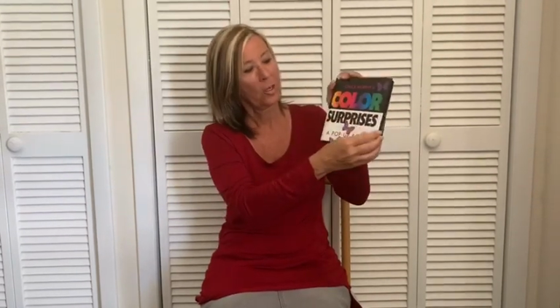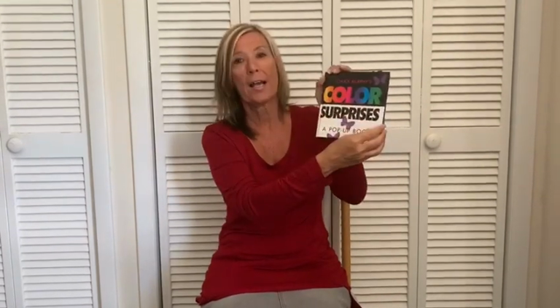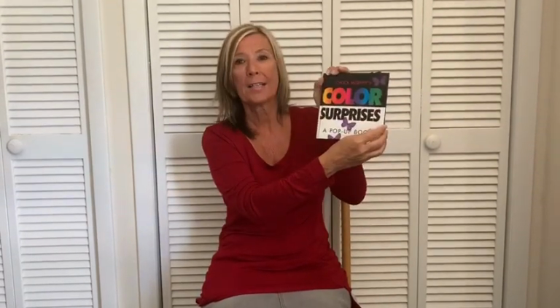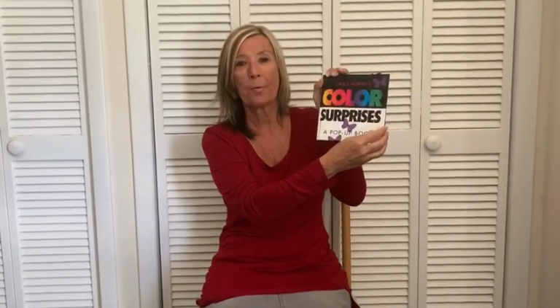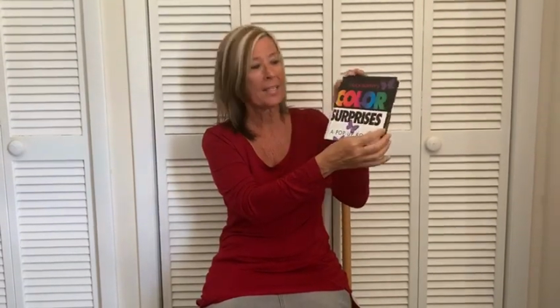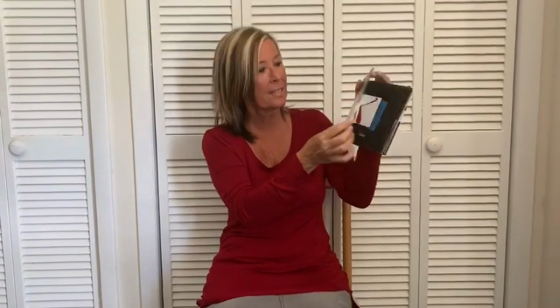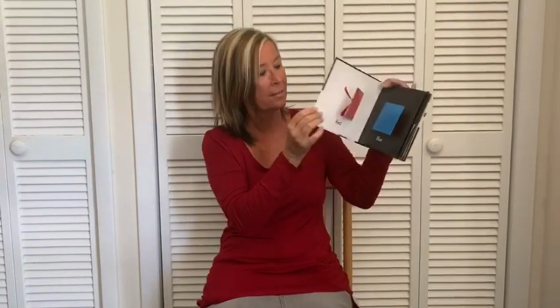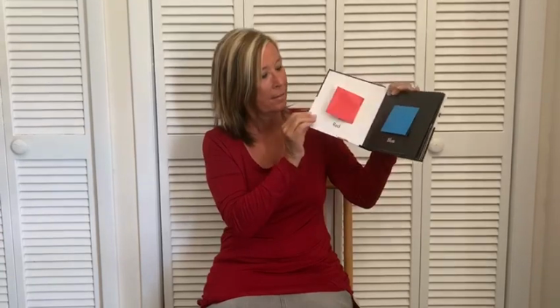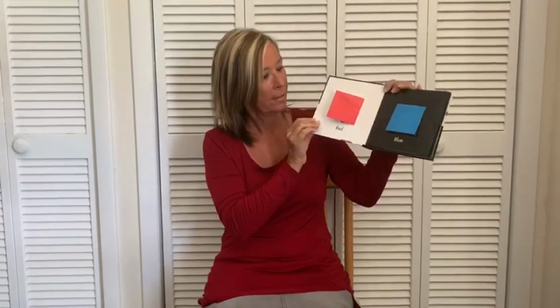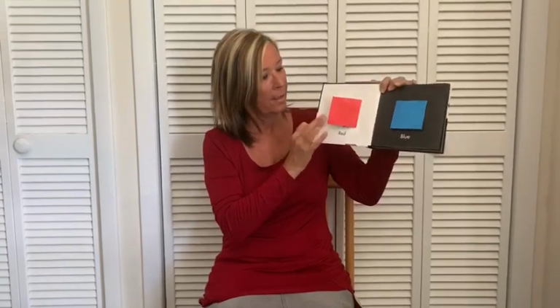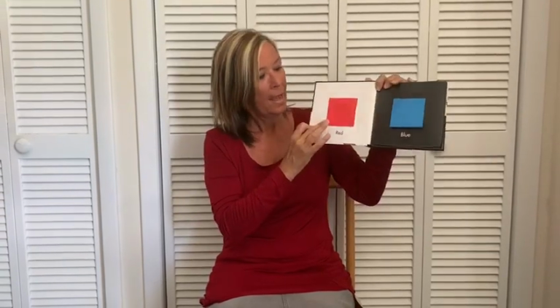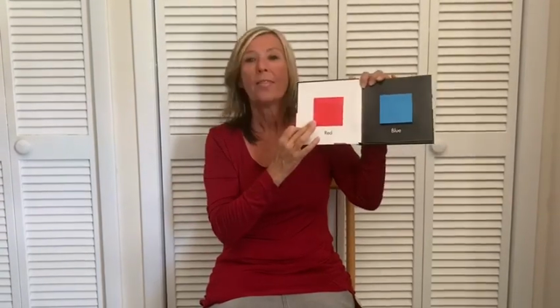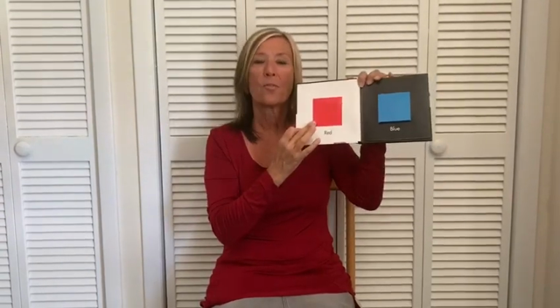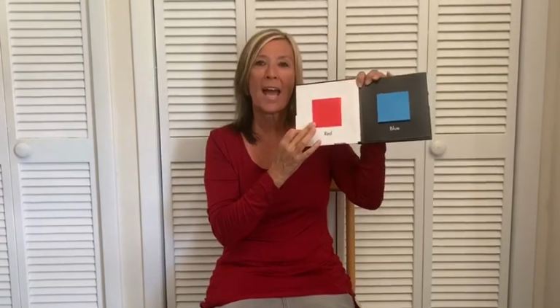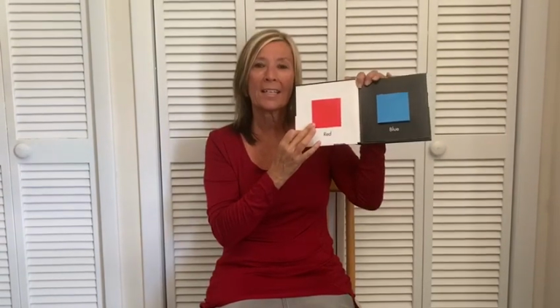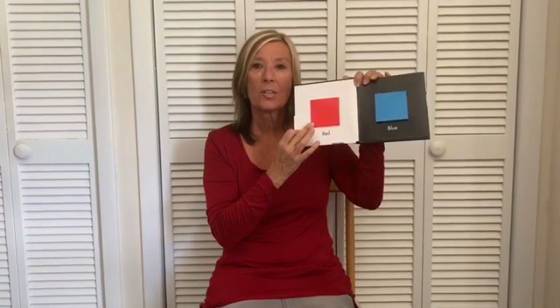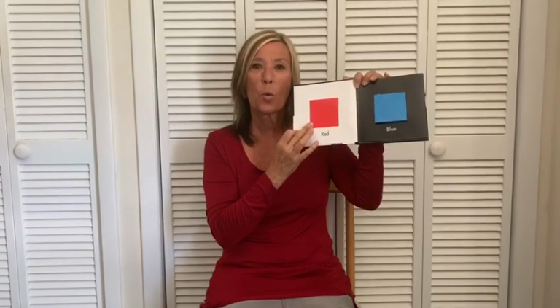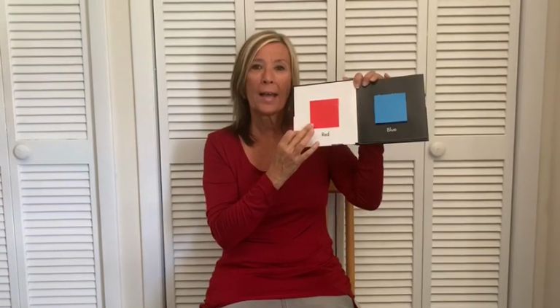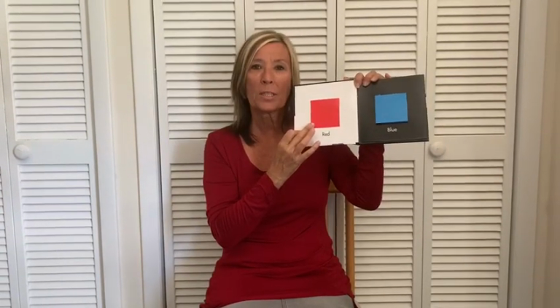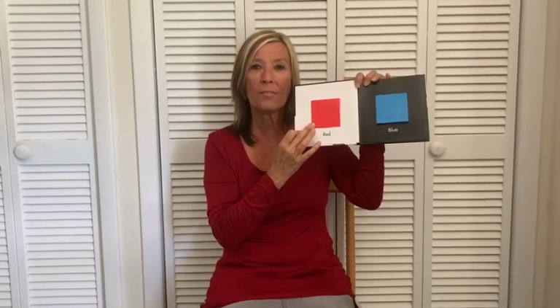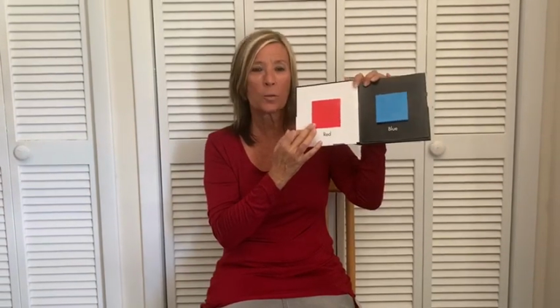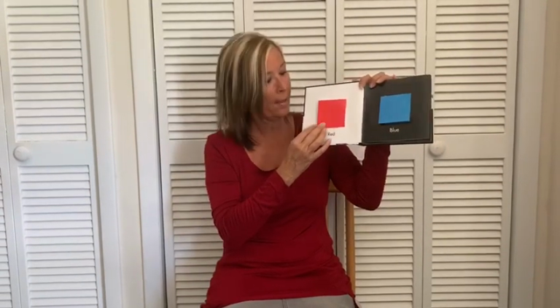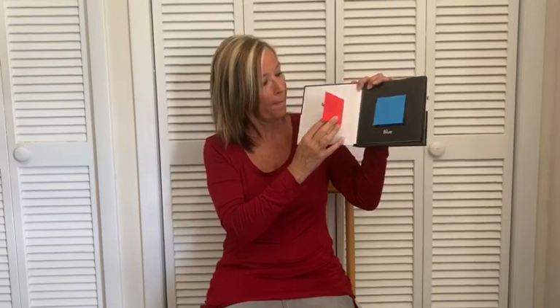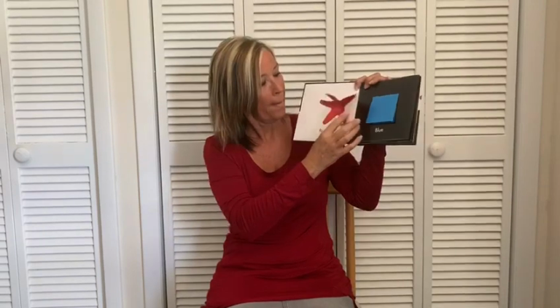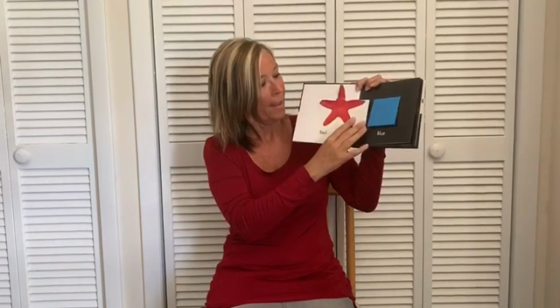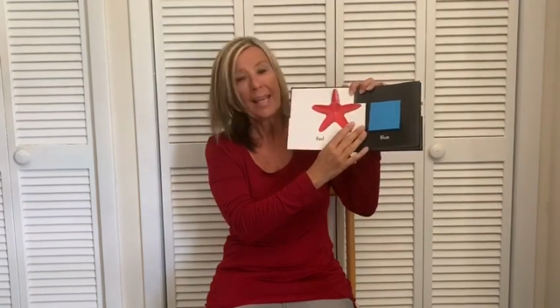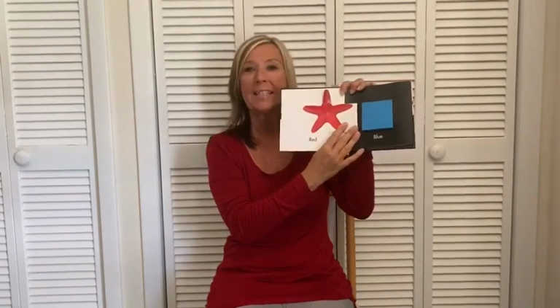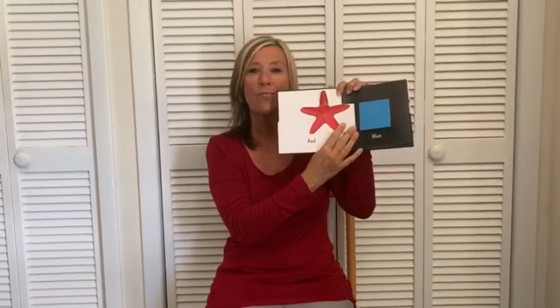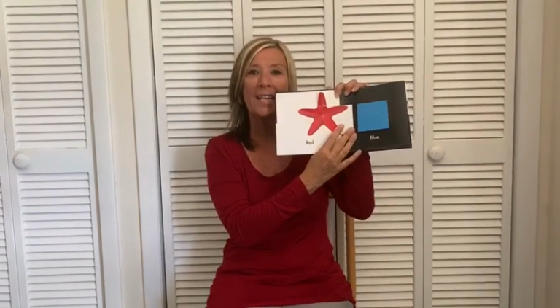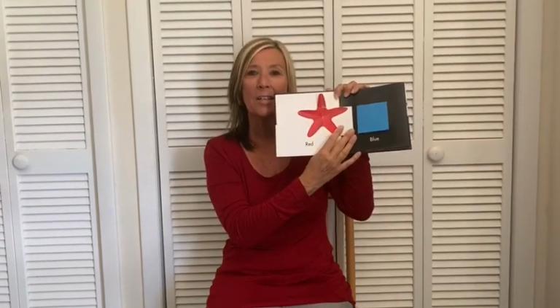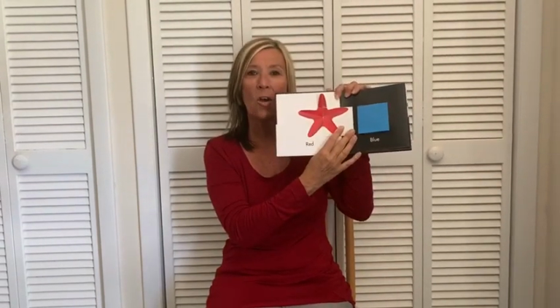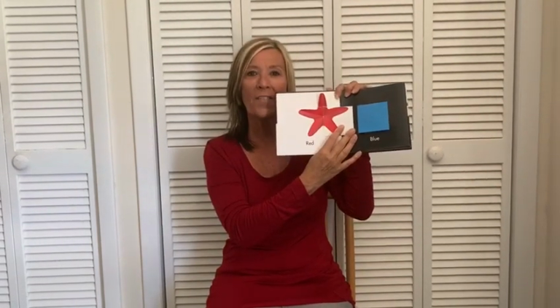Colour Surprises. There's a red square. What's behind the red square? It's a red starfish.